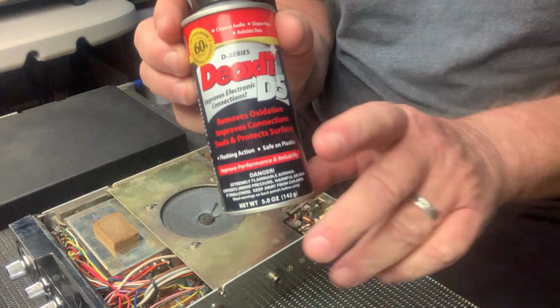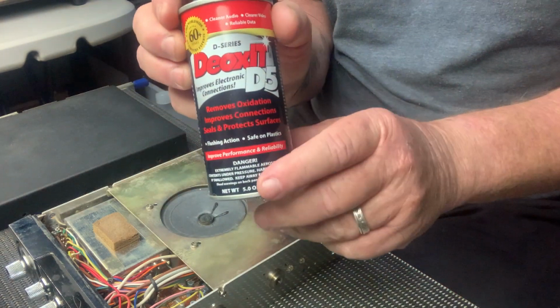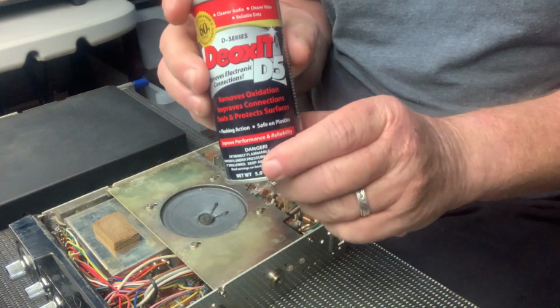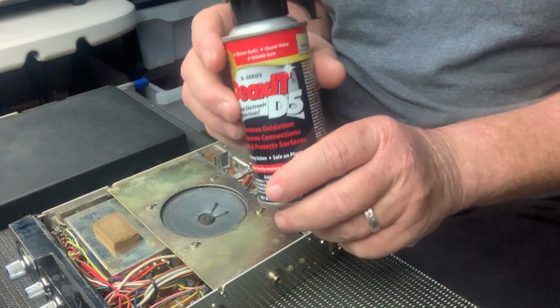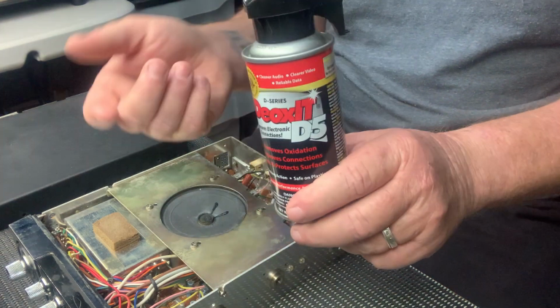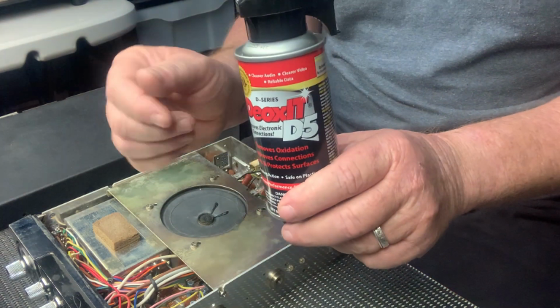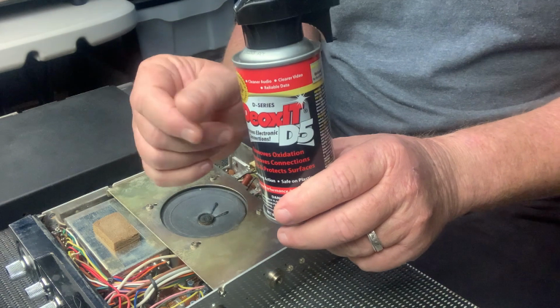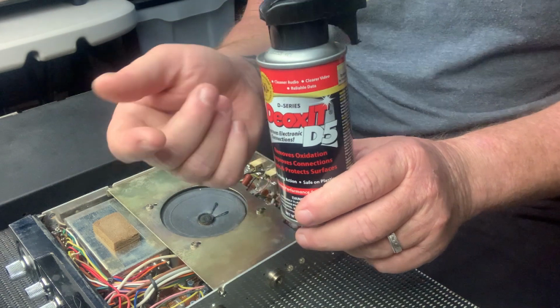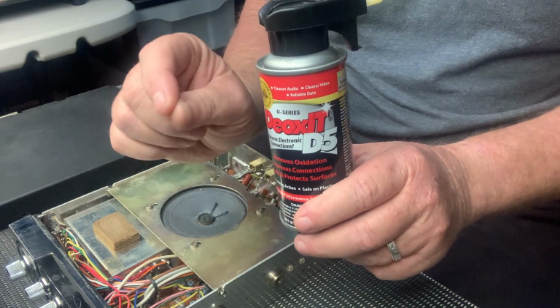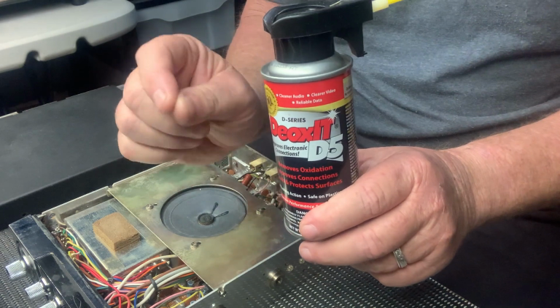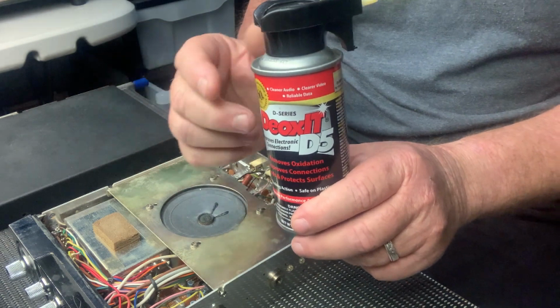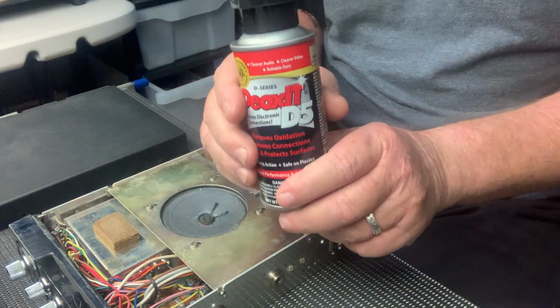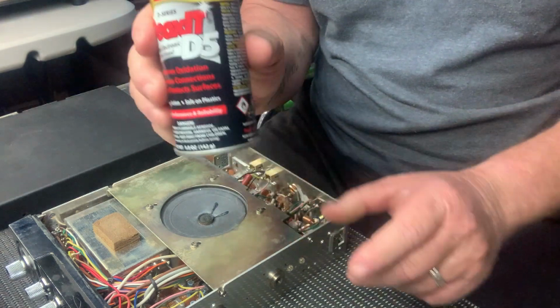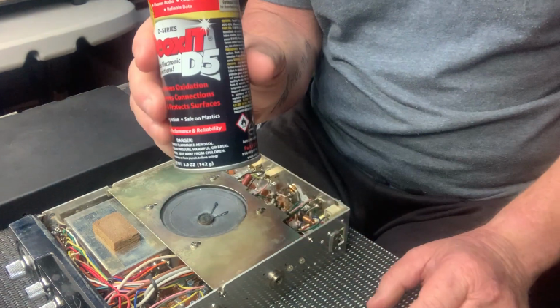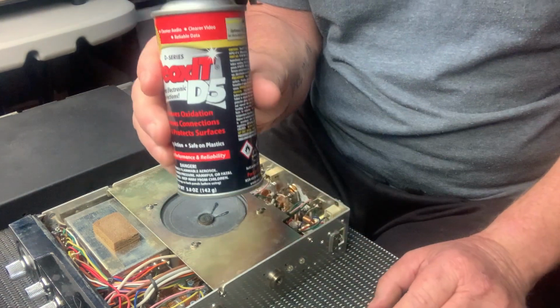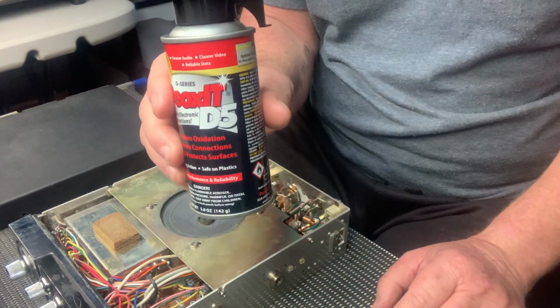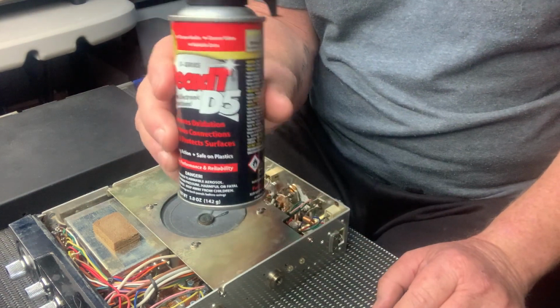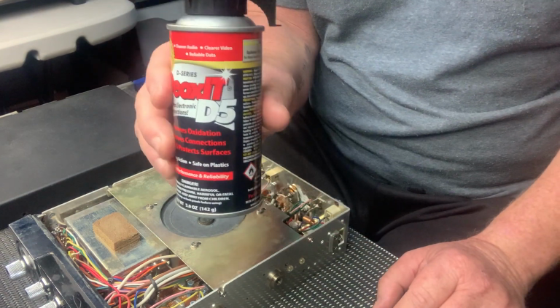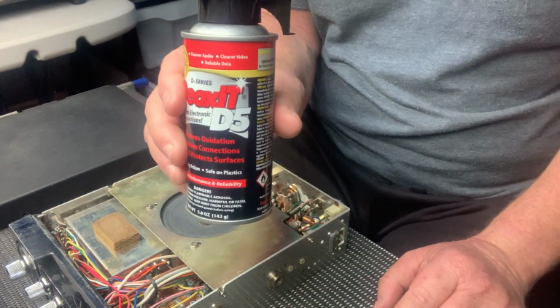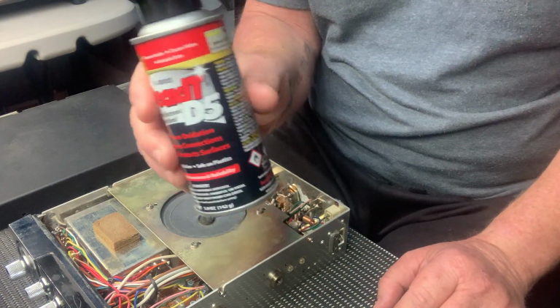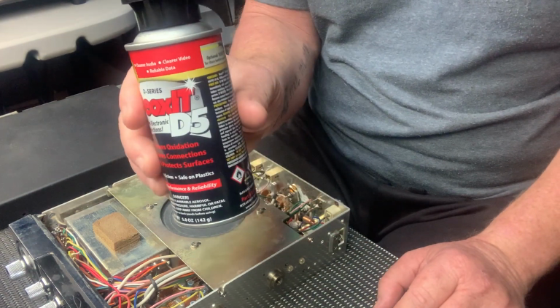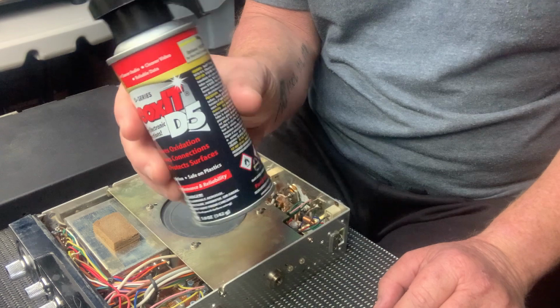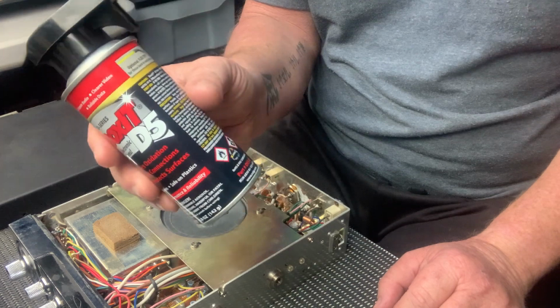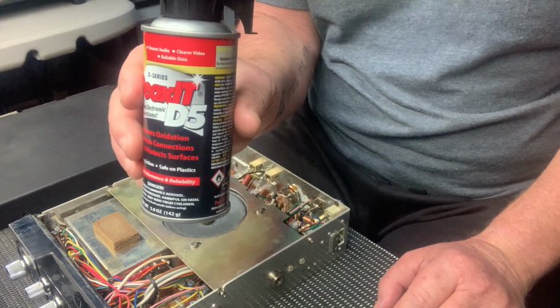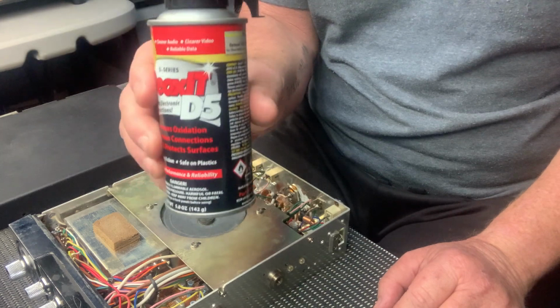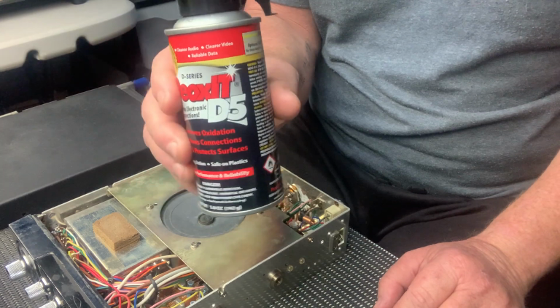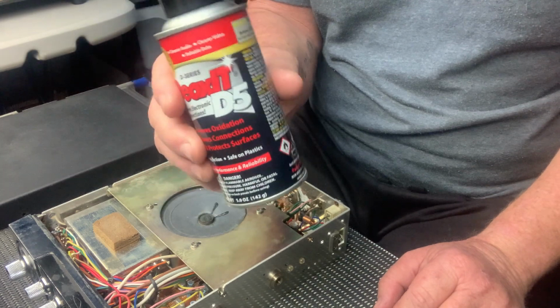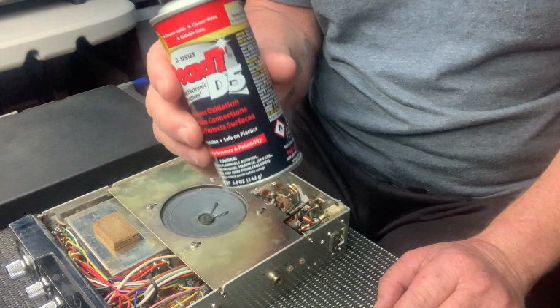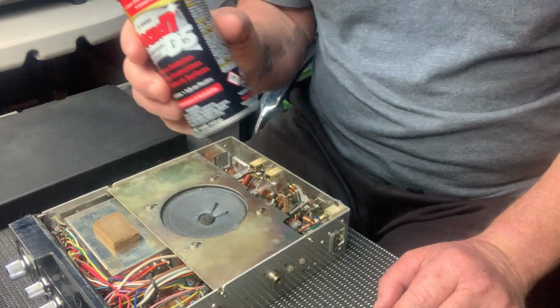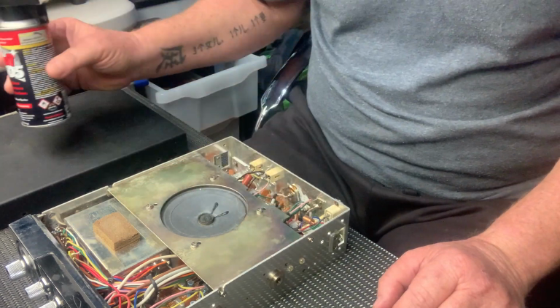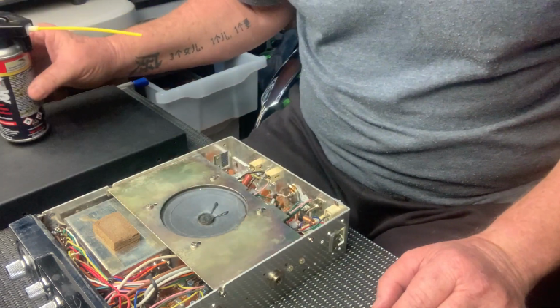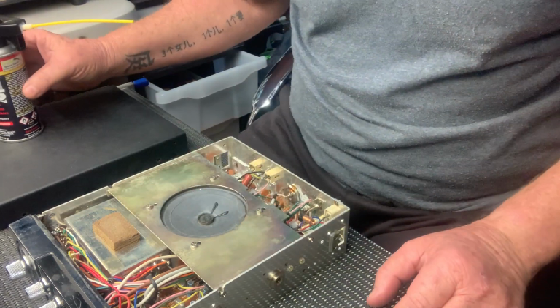What I'm going to do today, I'm just going to clean up some scratchy pots with Deoxit 5D5 — really good pot cleaner. Because when you turn the radio on, you get that scratchy noise. Usually it's dirty contacts inside the pot, so we're going to give that a spray and clean them up.